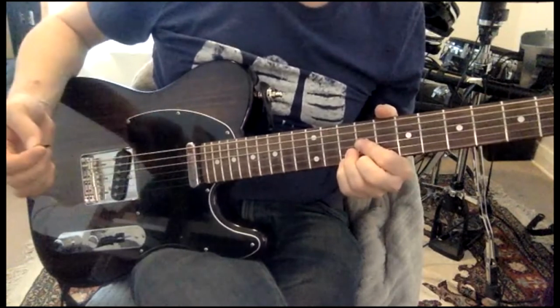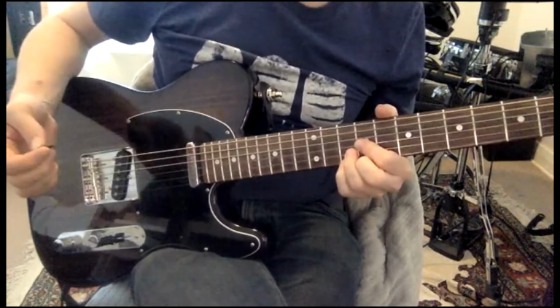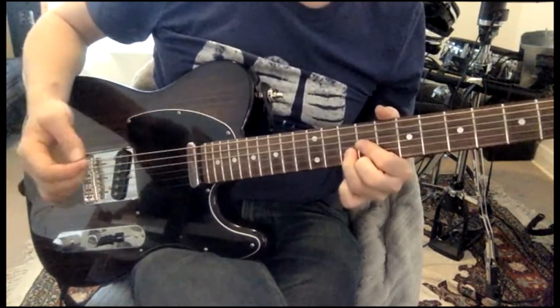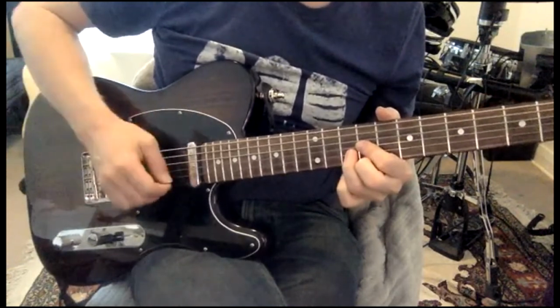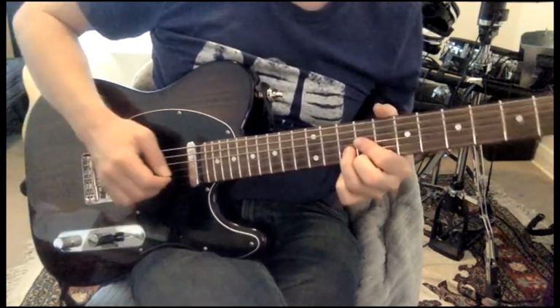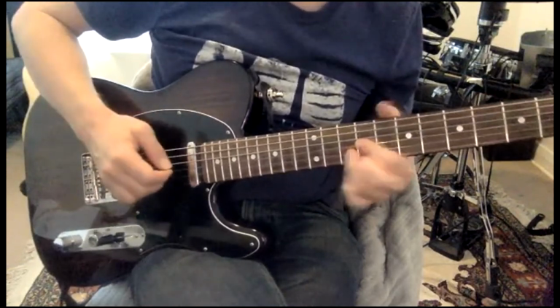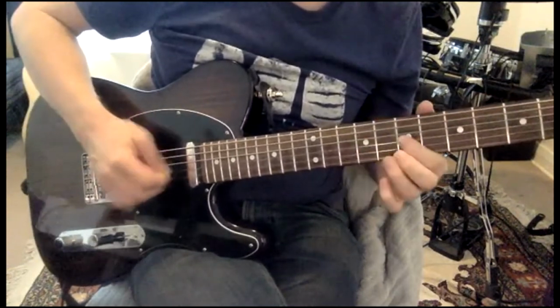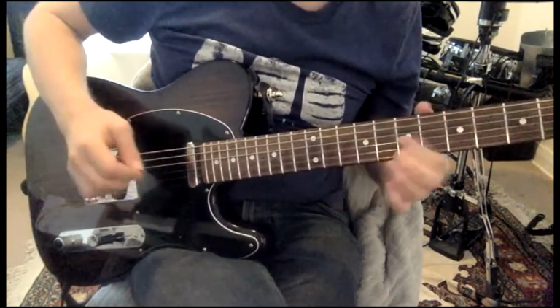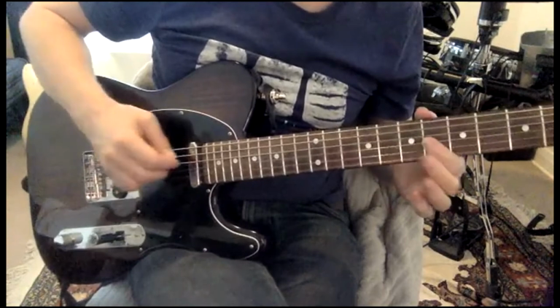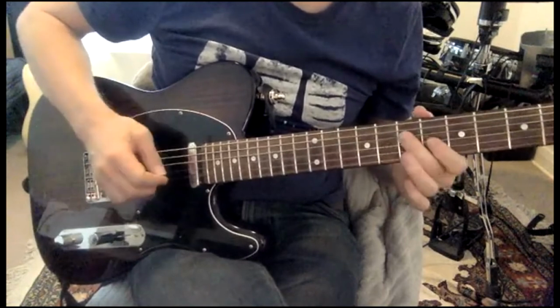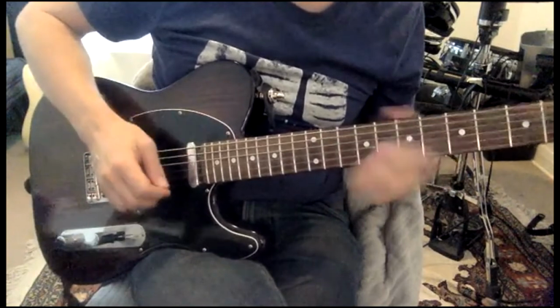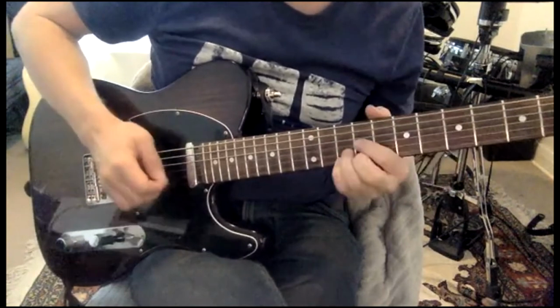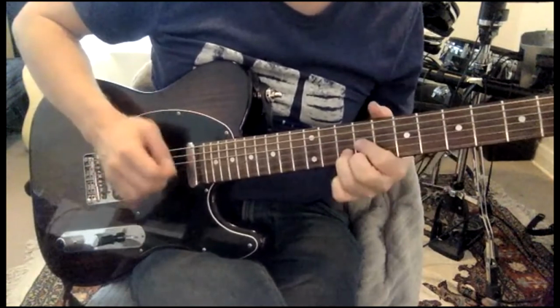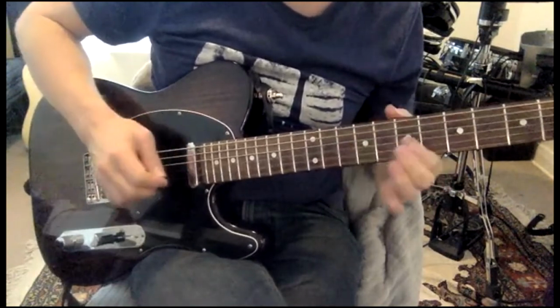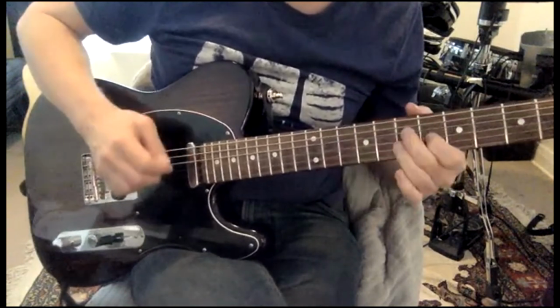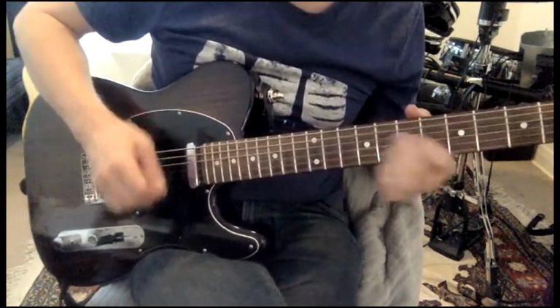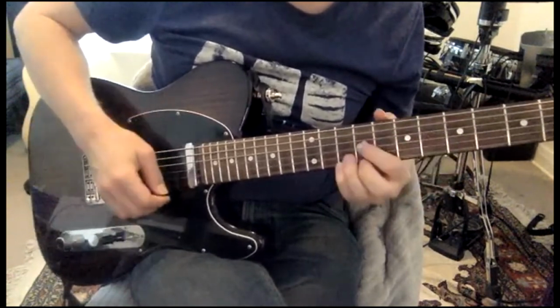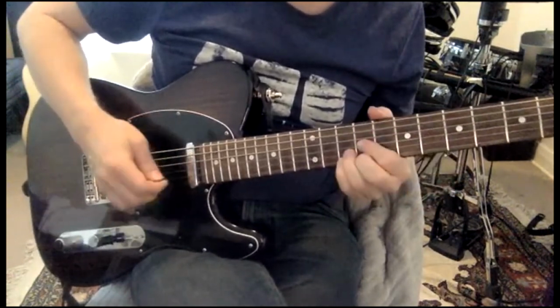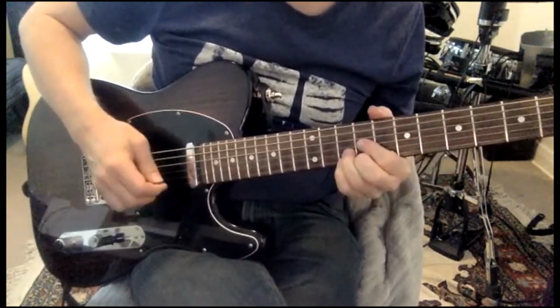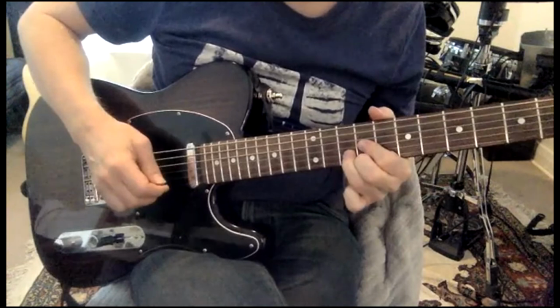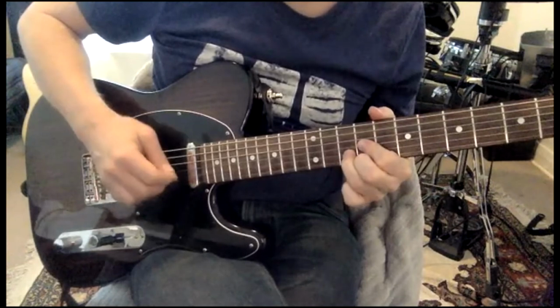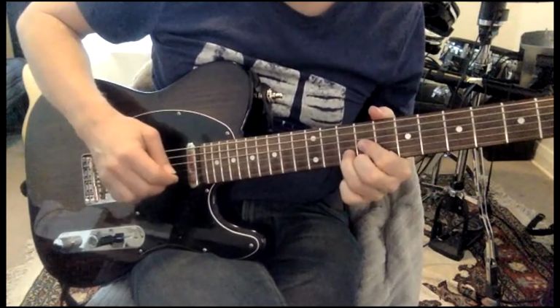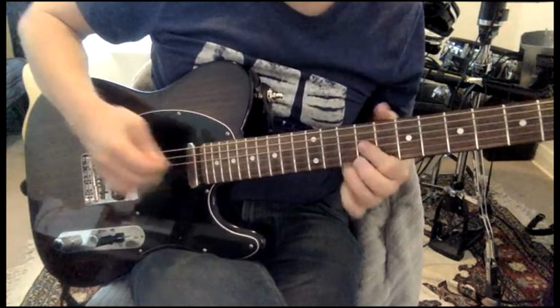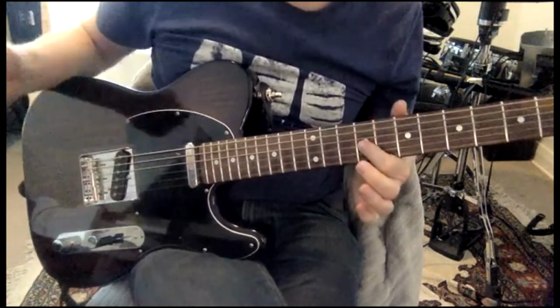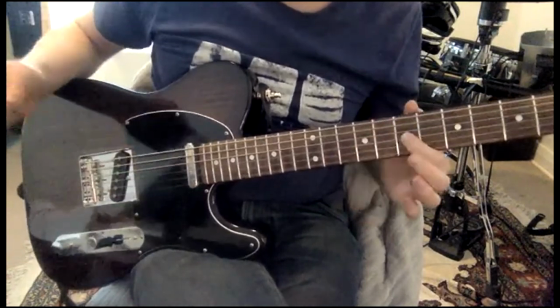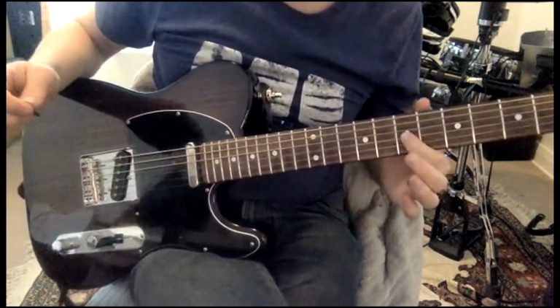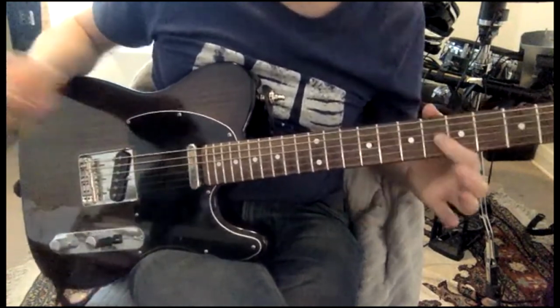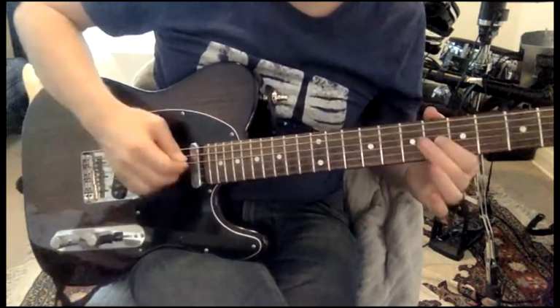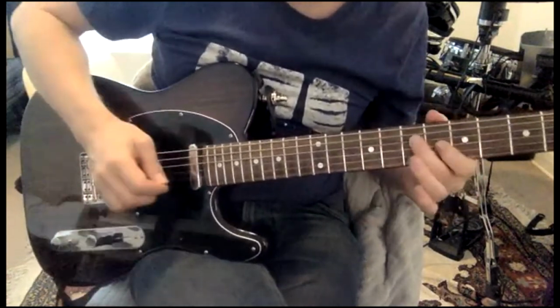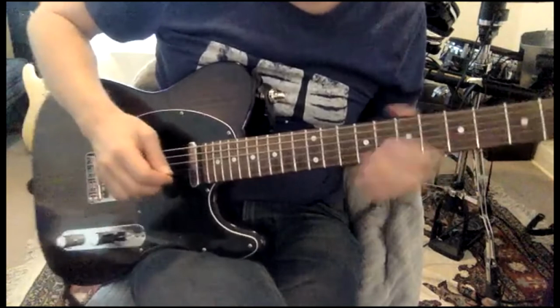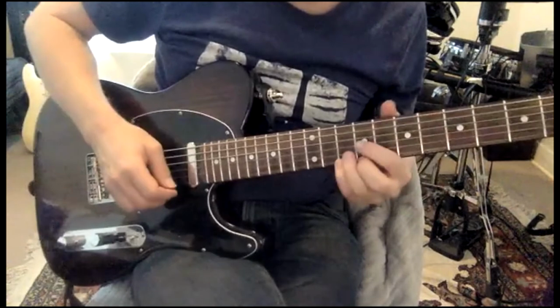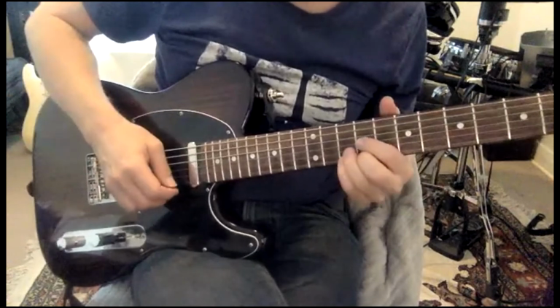Little finger, pull it off. See how so much of that was pull-off.